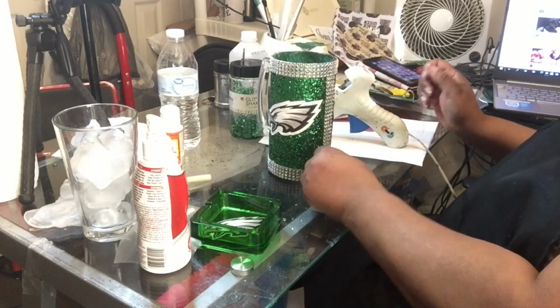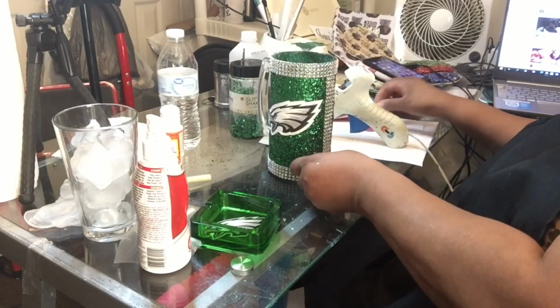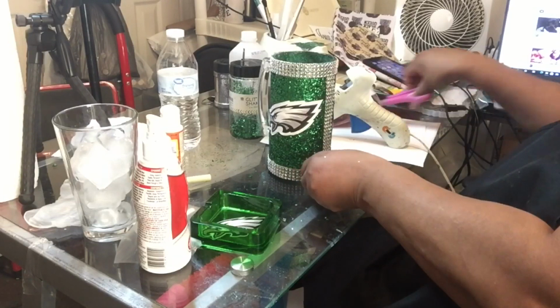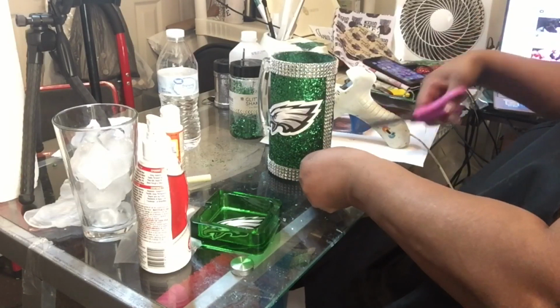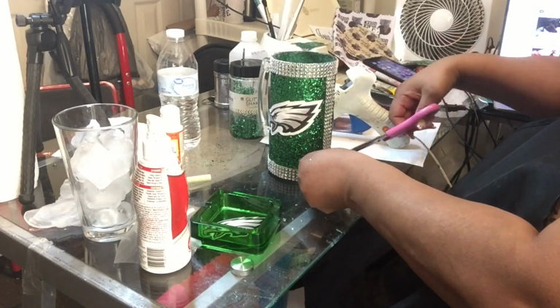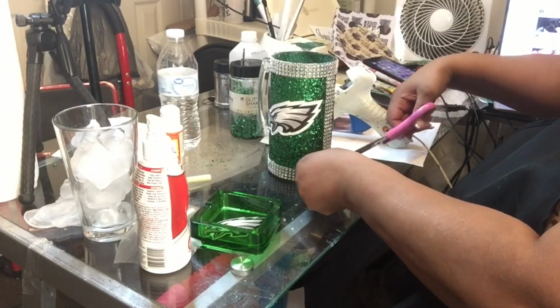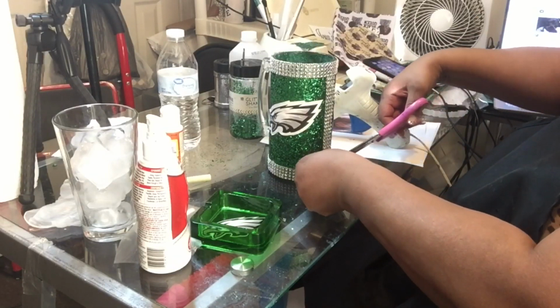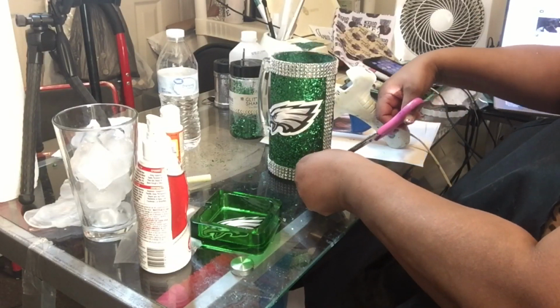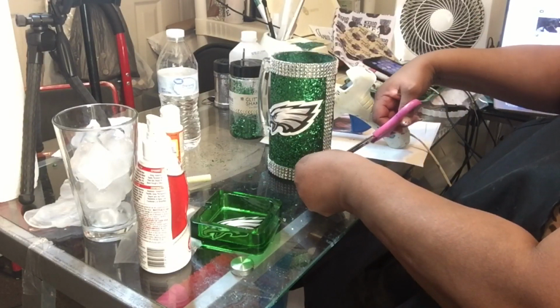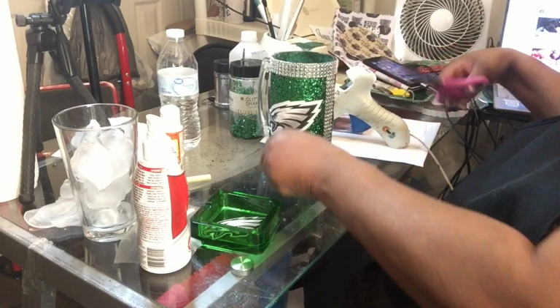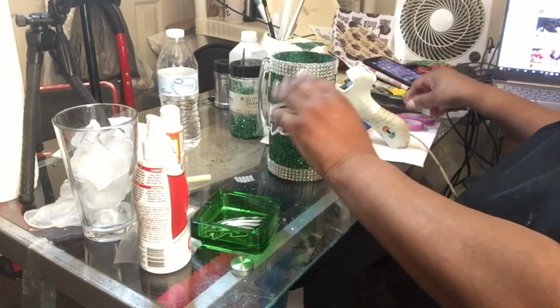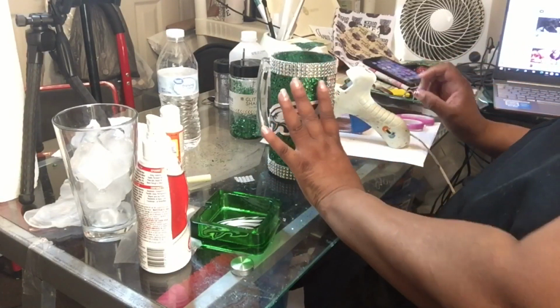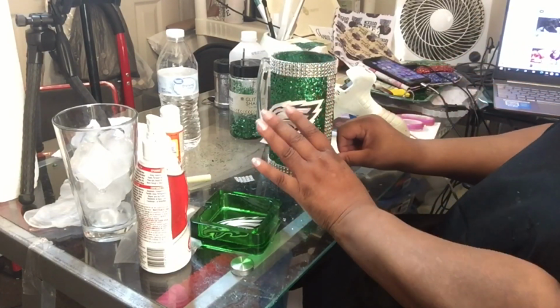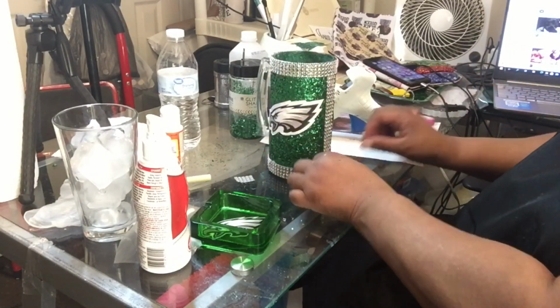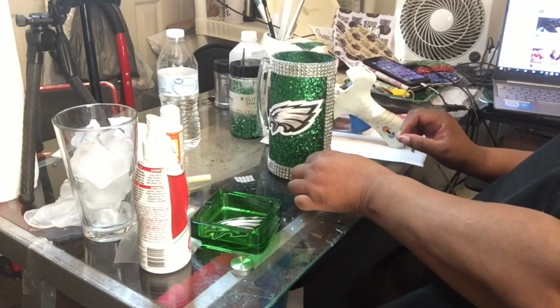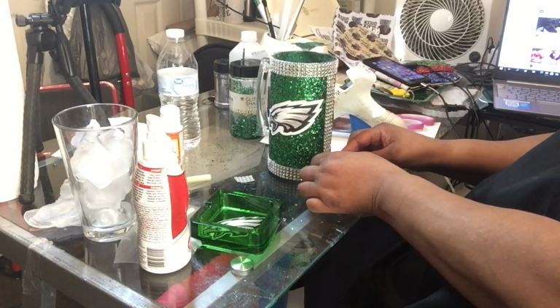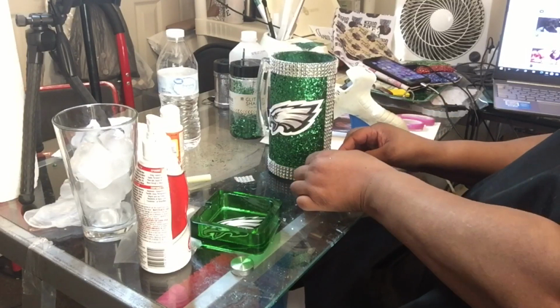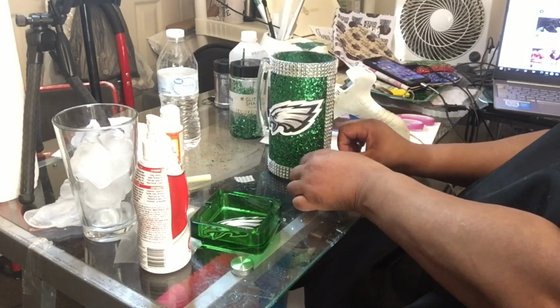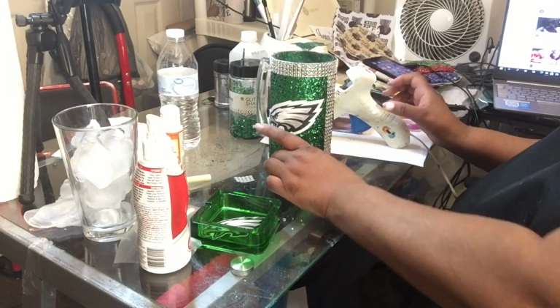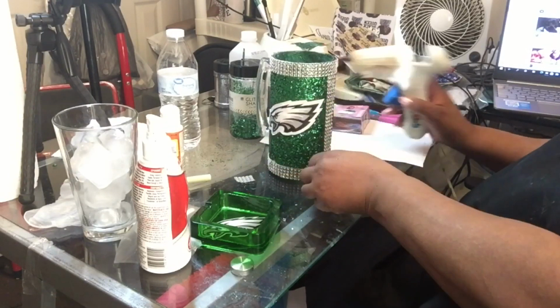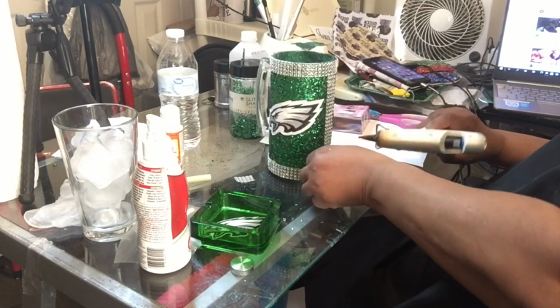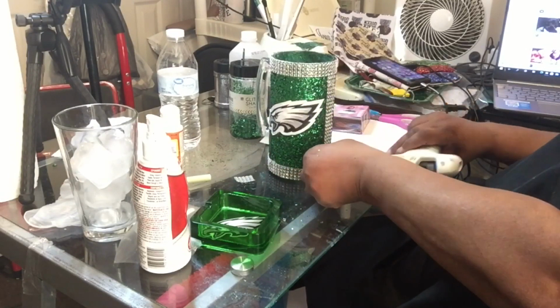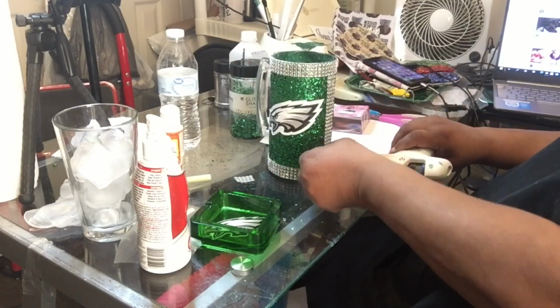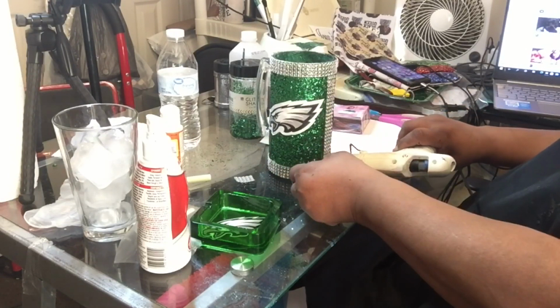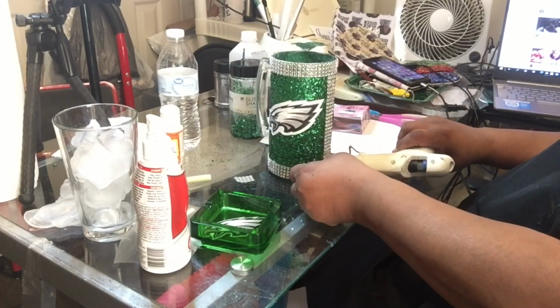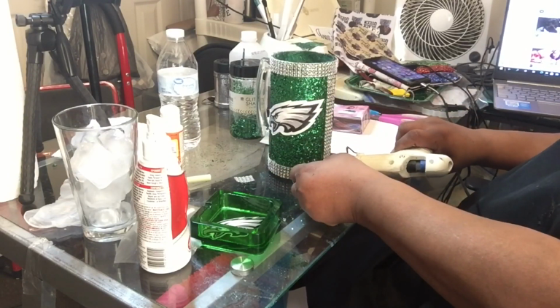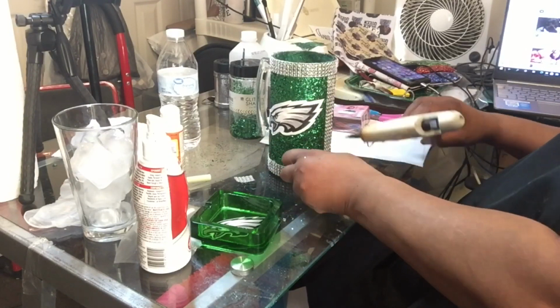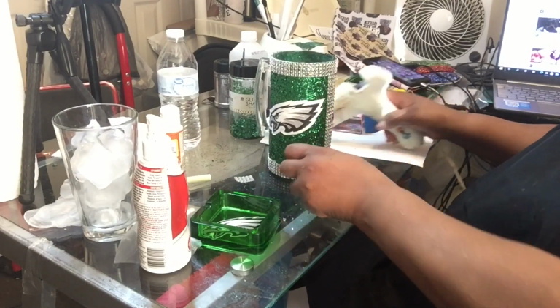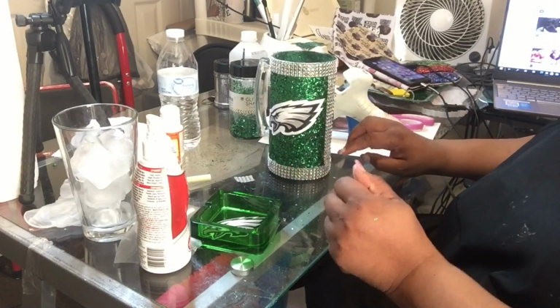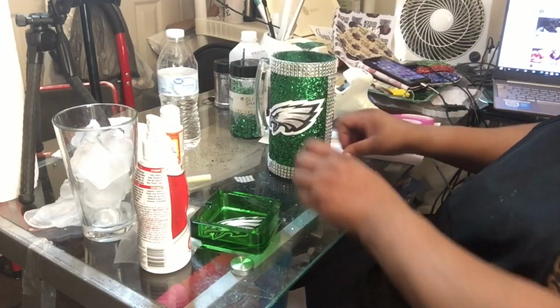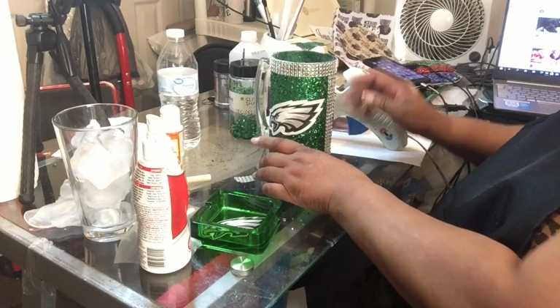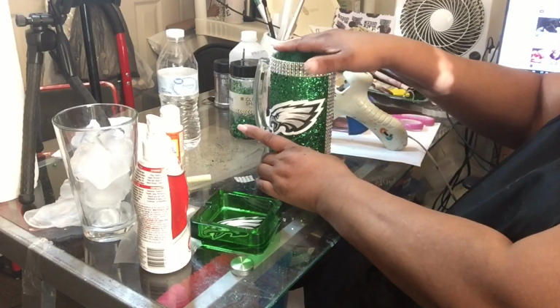I would advise you — if you're using hot glue, please use some of those finger protectors the dollar store sells for your fingers so you won't burn them. I have some, I just never use them.